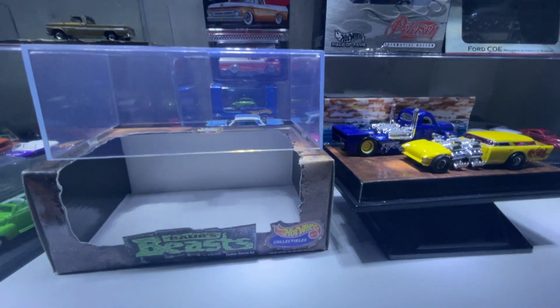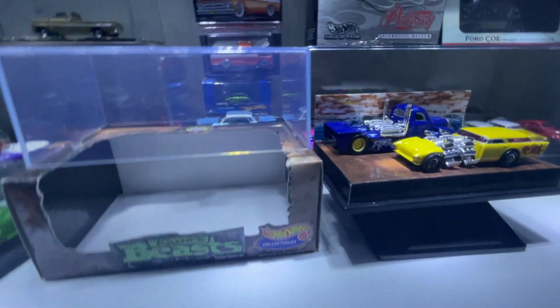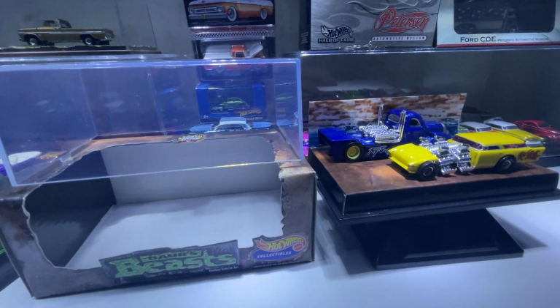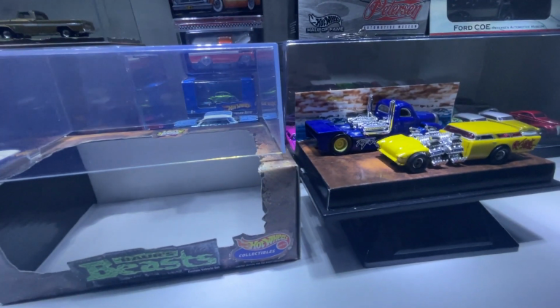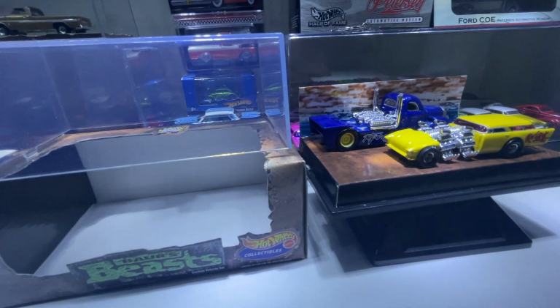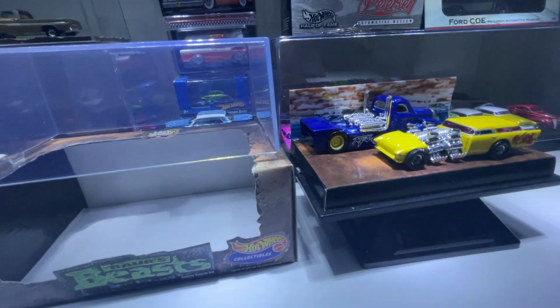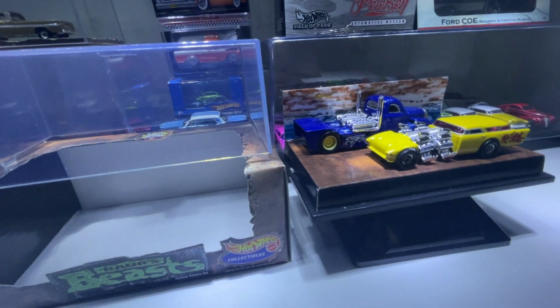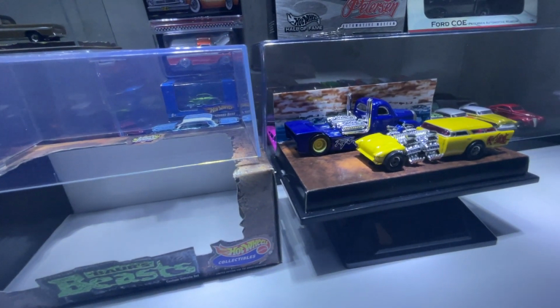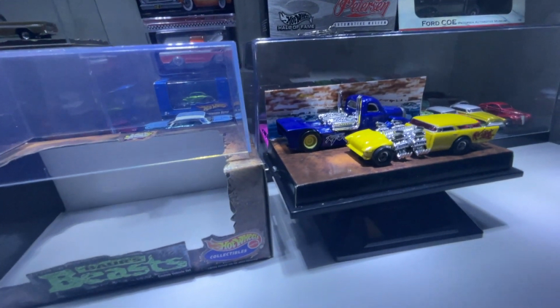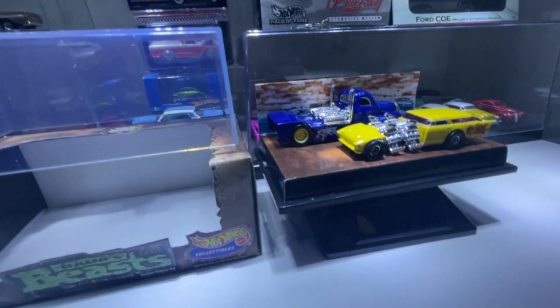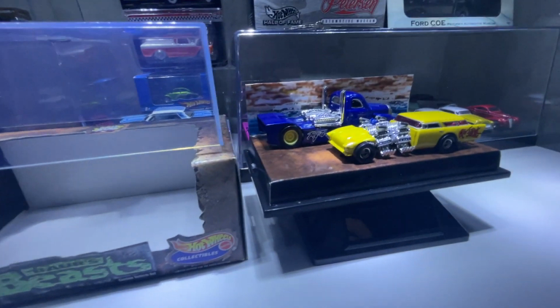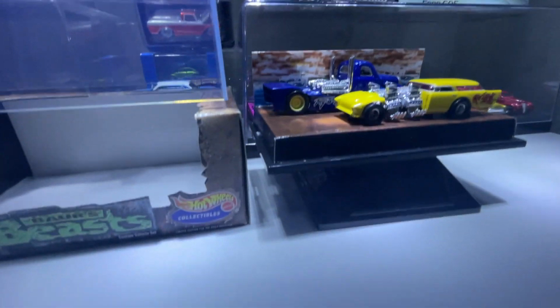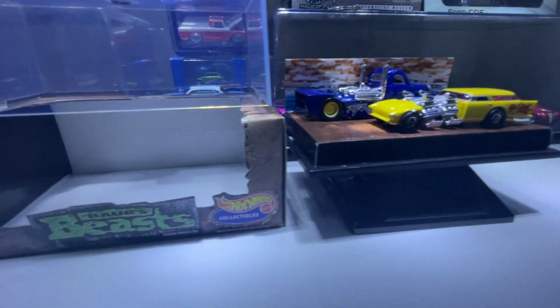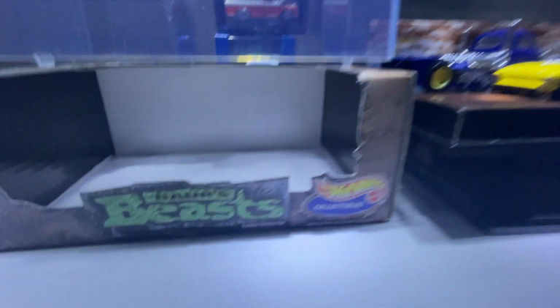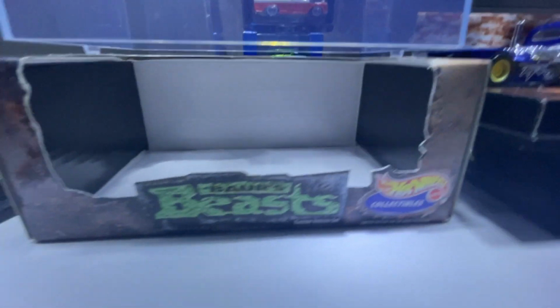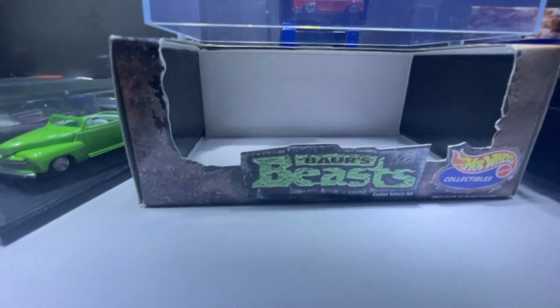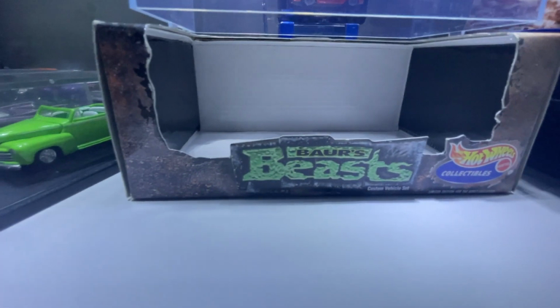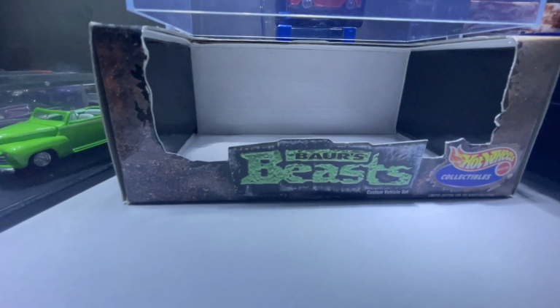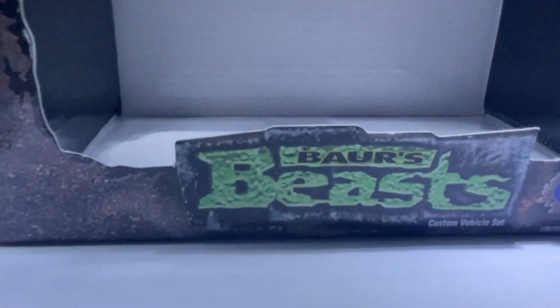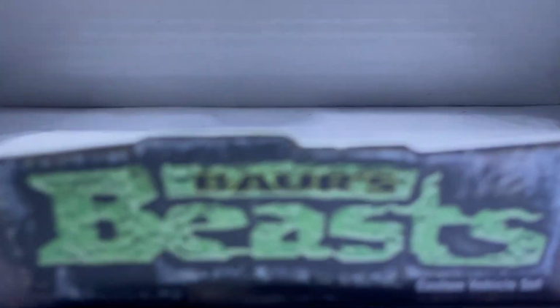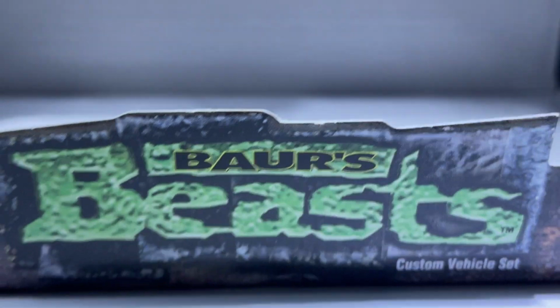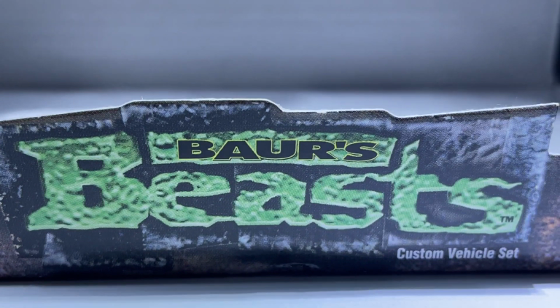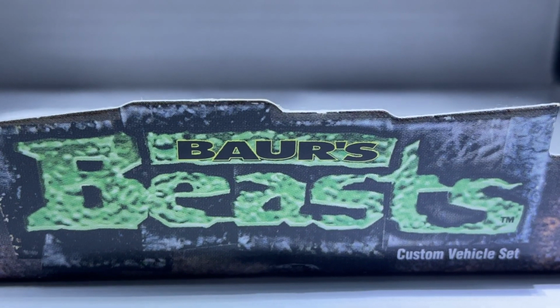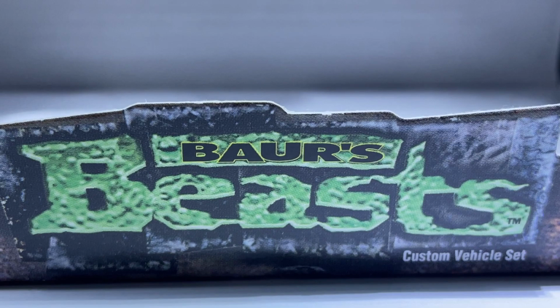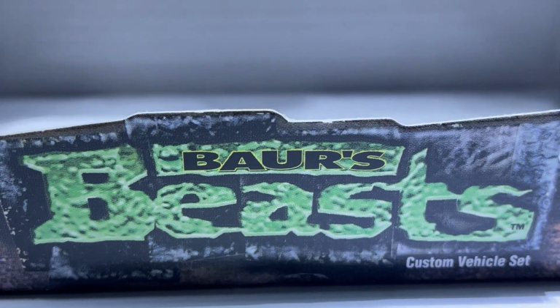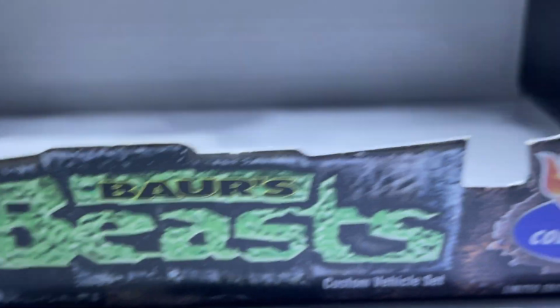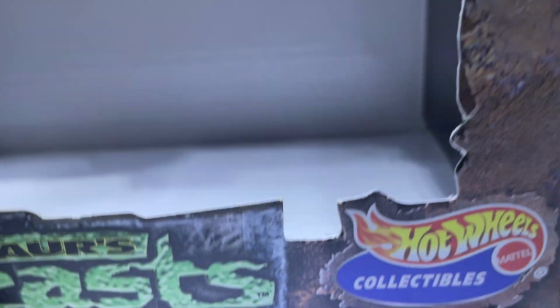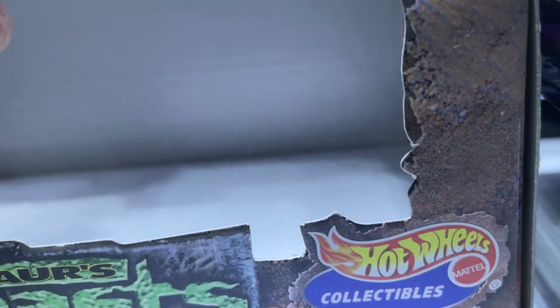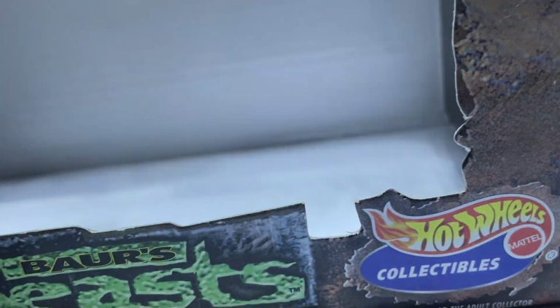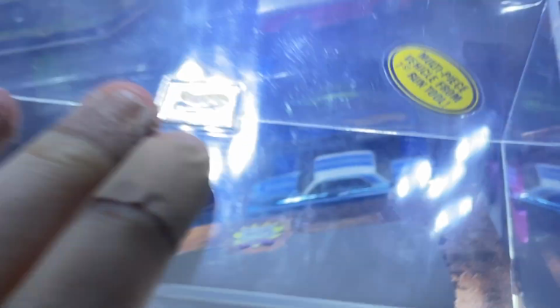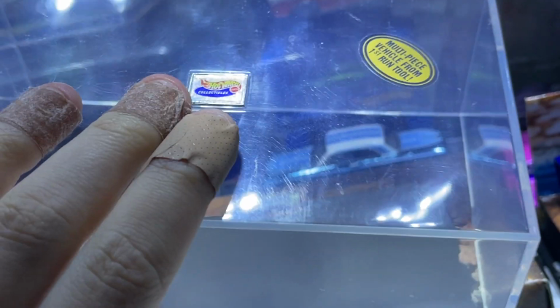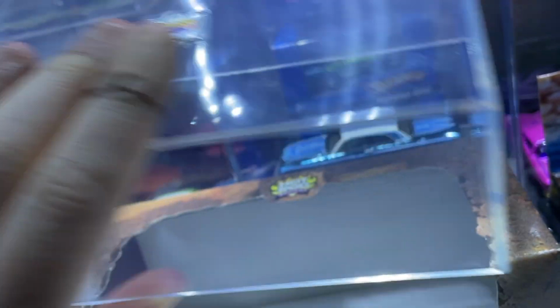Welcome to my channel. Rob from Coast Diecarts here with another video. This time it's a Hot Wheels Collectibles Boz Beast set, as it's pronounced, which comes in an acrylic case.